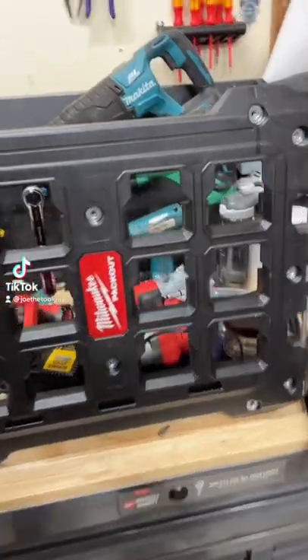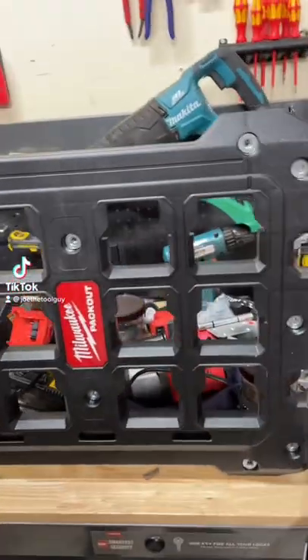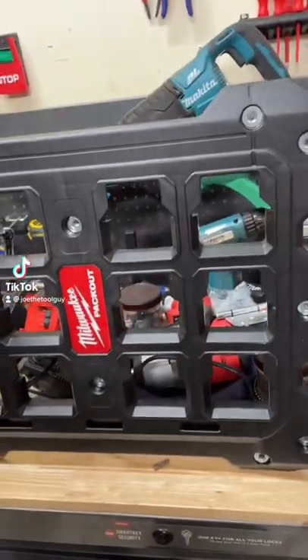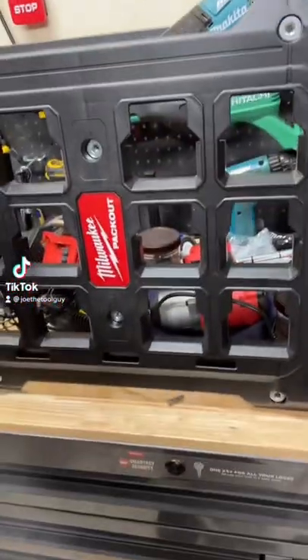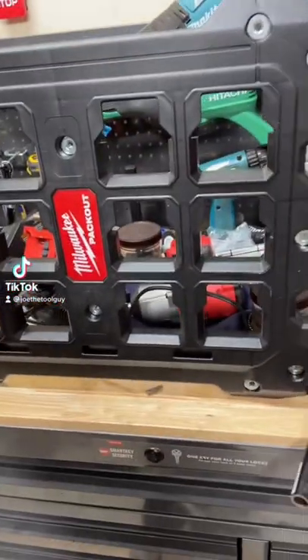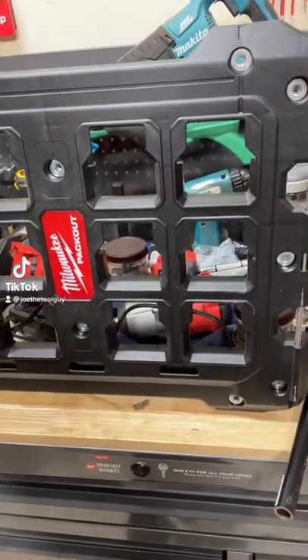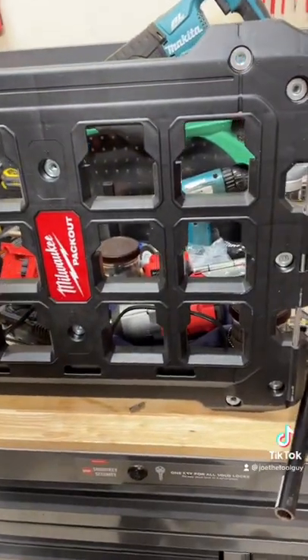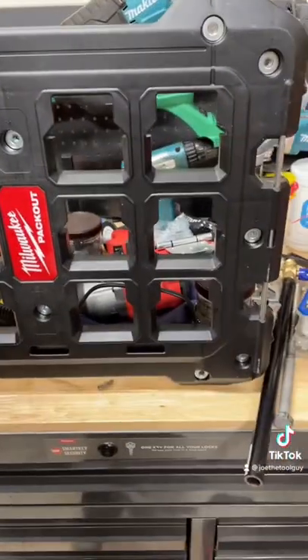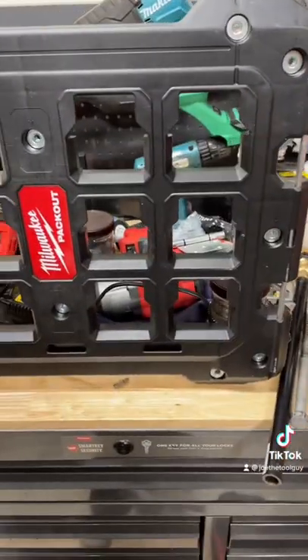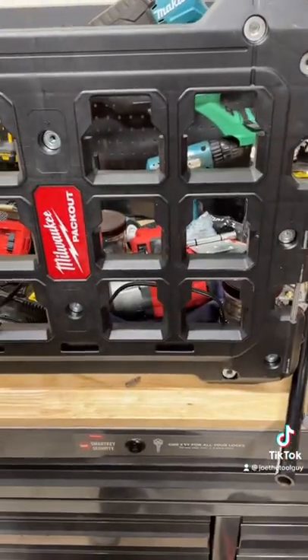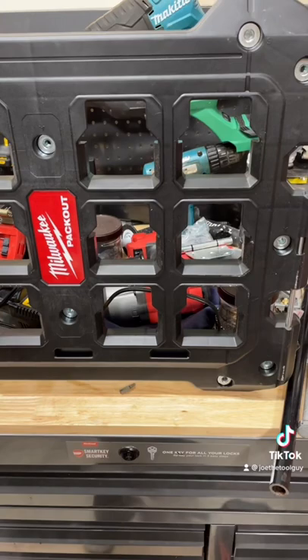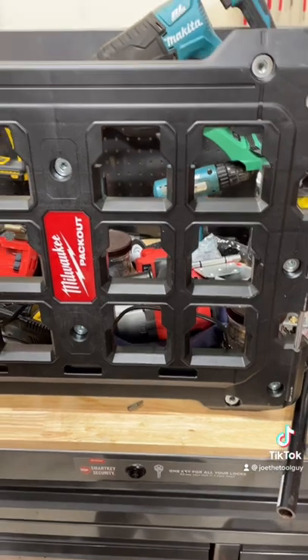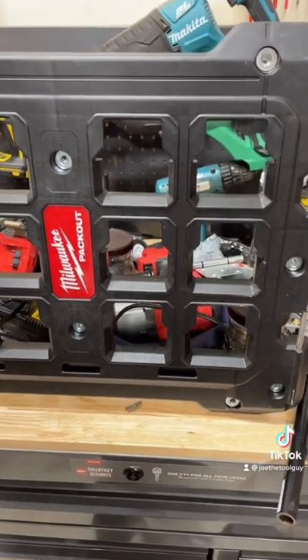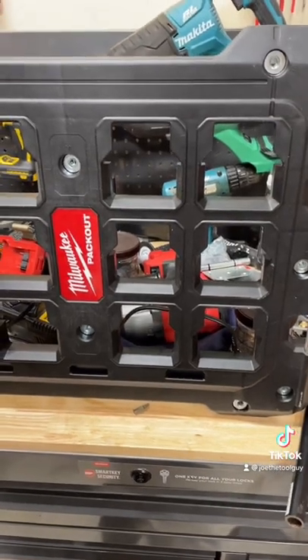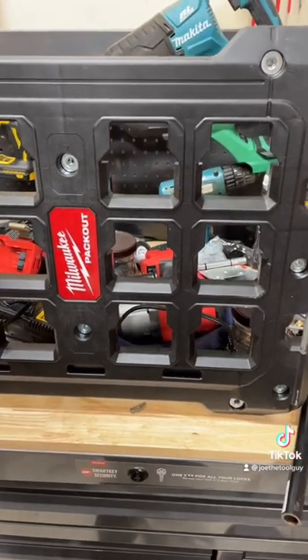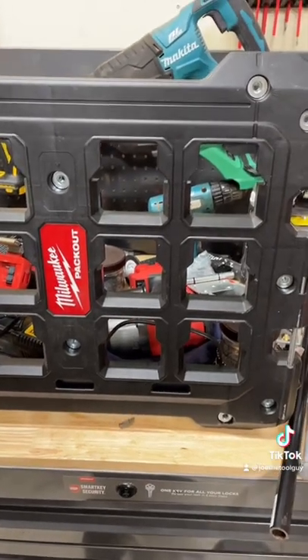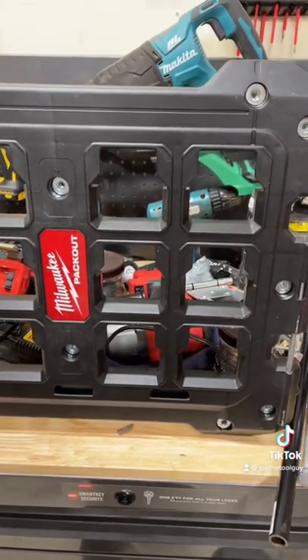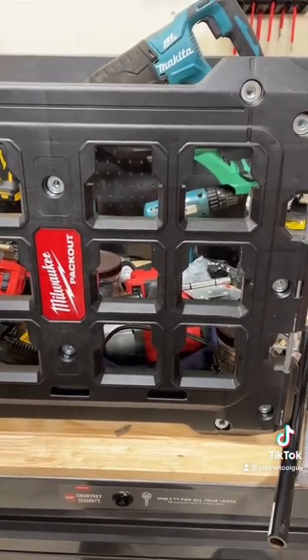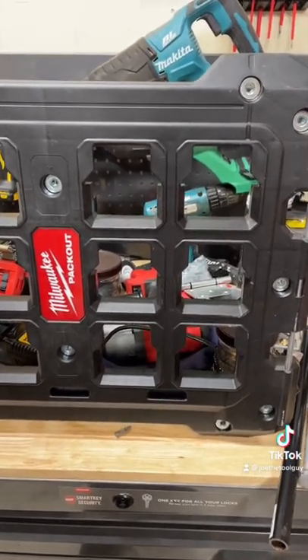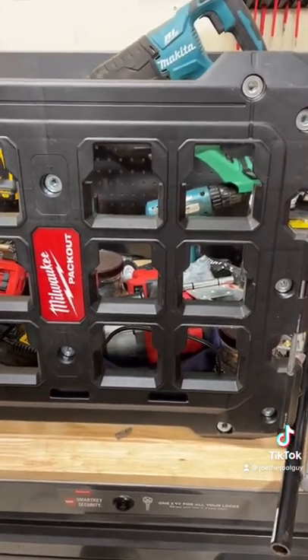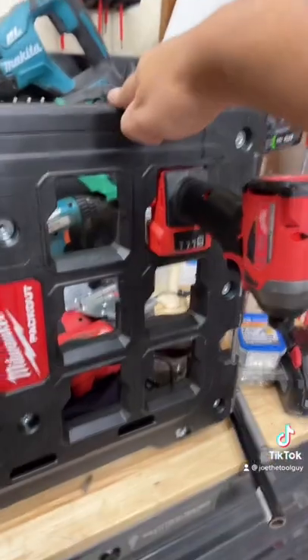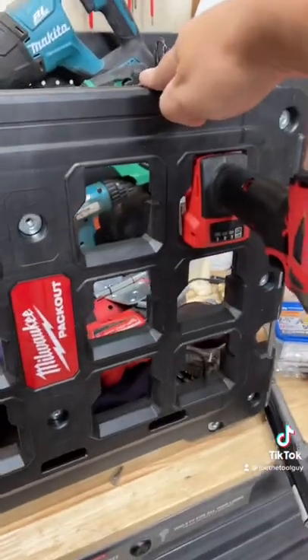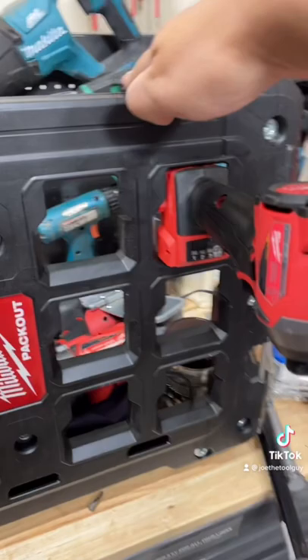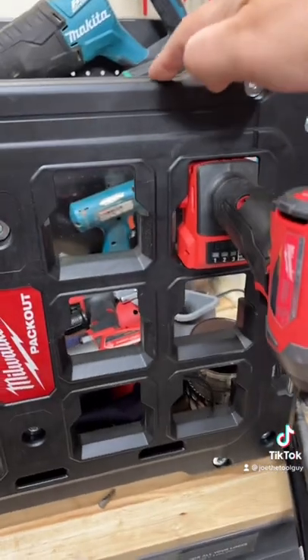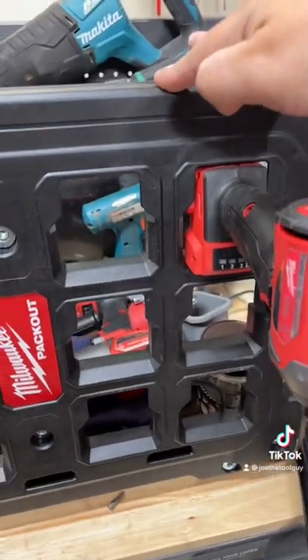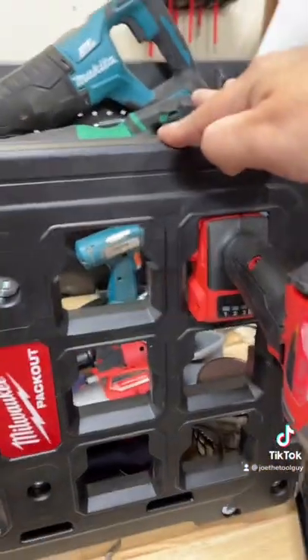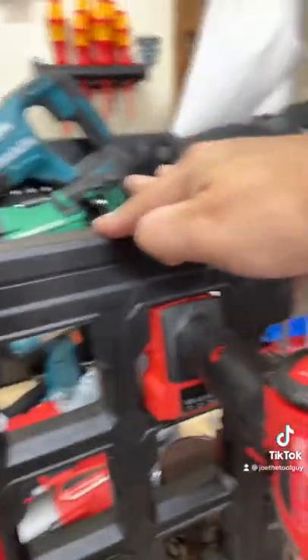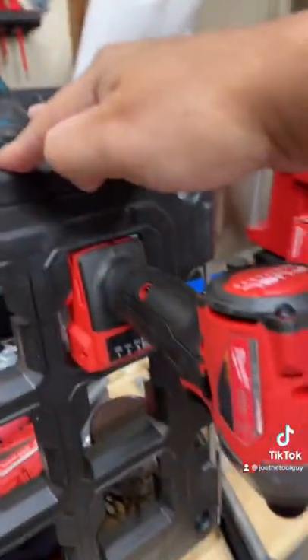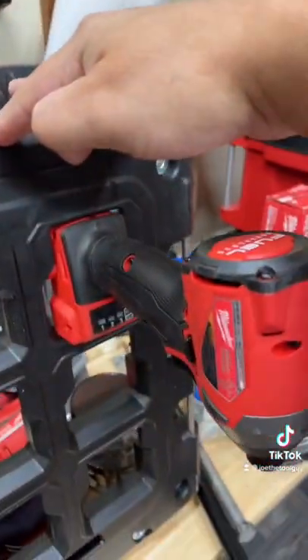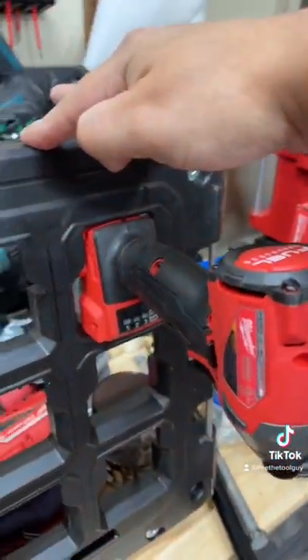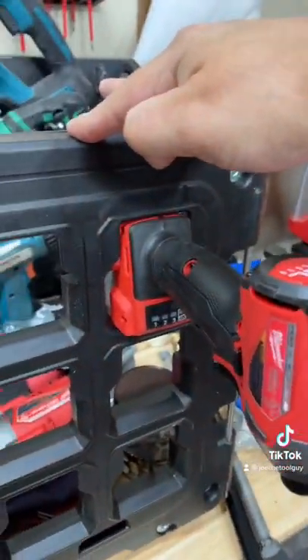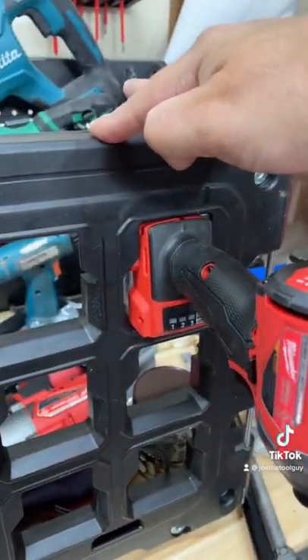Alright fam, I might have just stumbled upon one of the most impressive M18 packout modifications there is. There's no special feat or anything necessary here. Let's take a closer look.